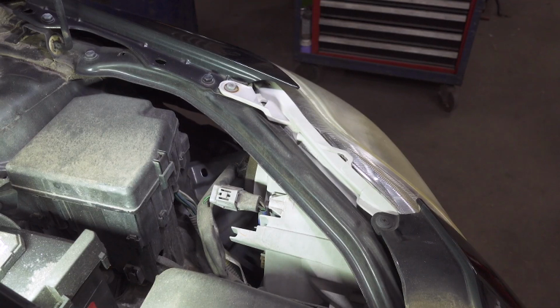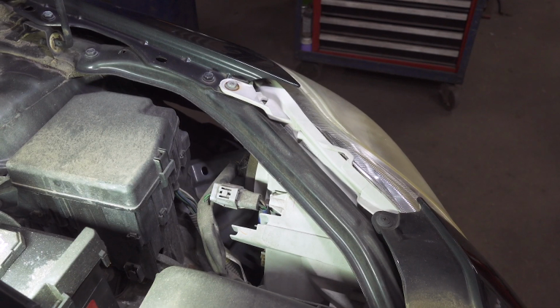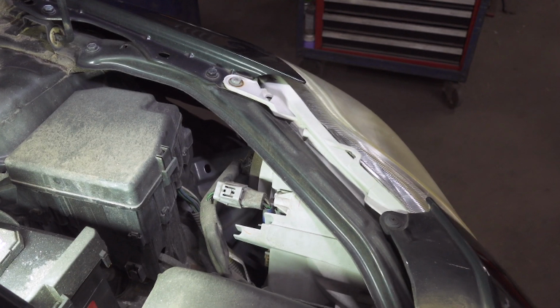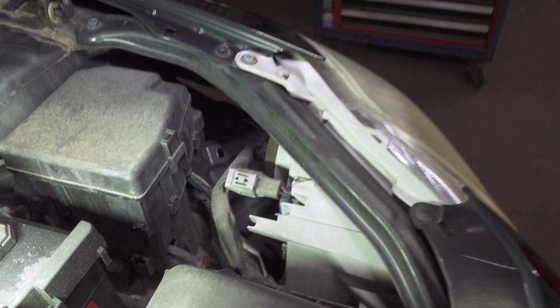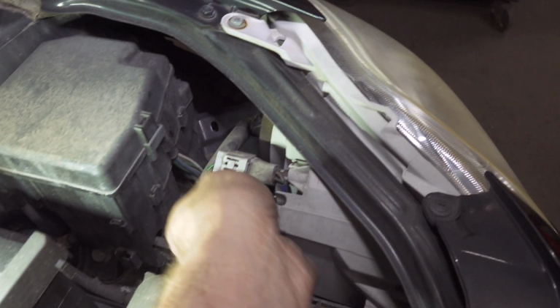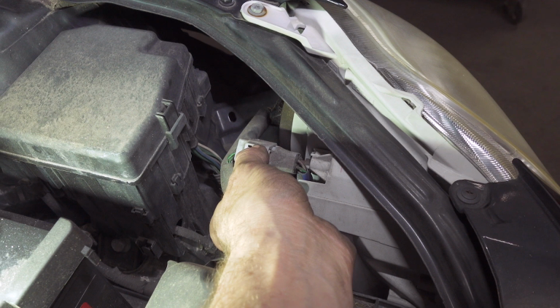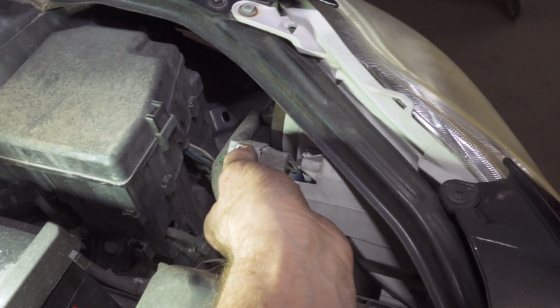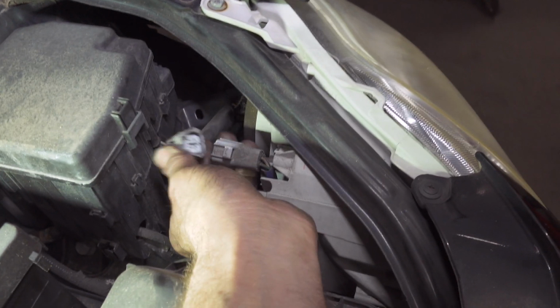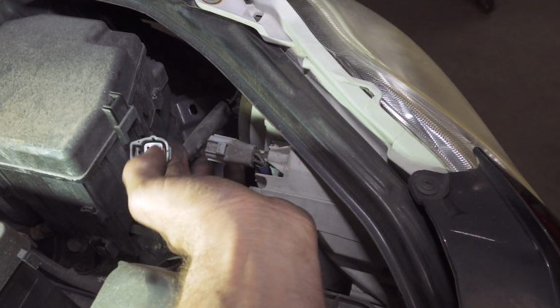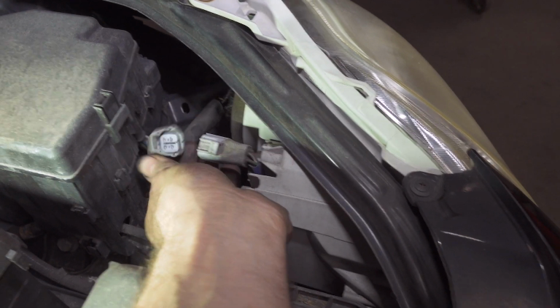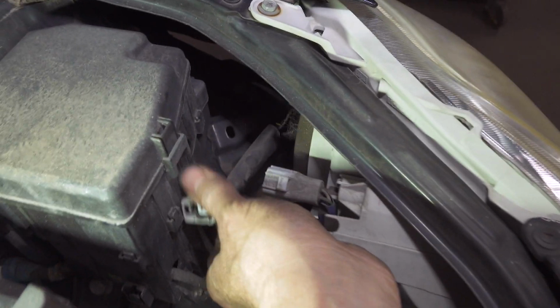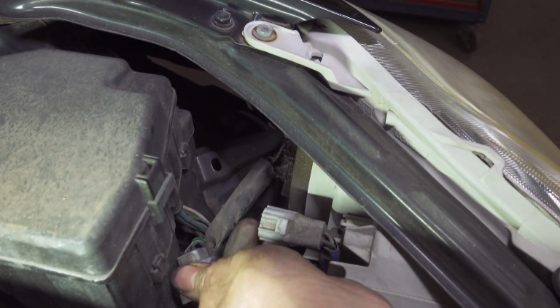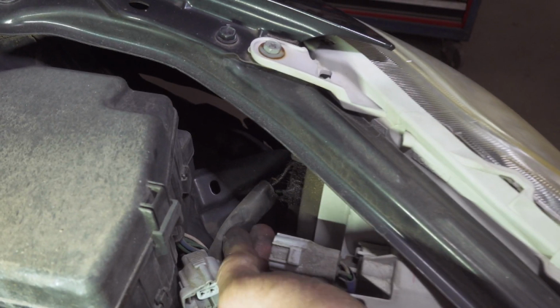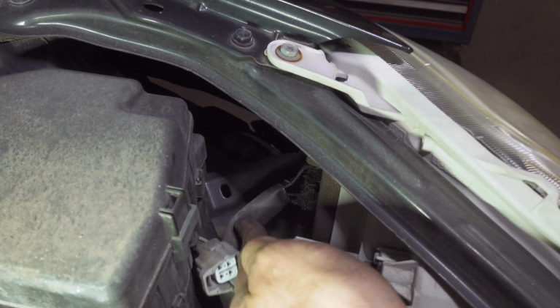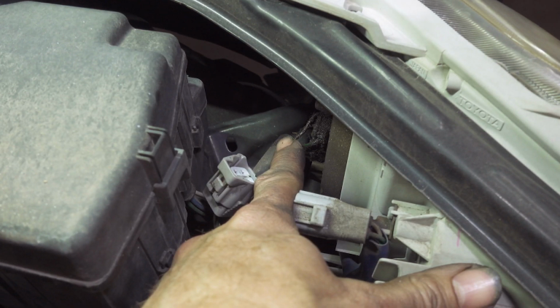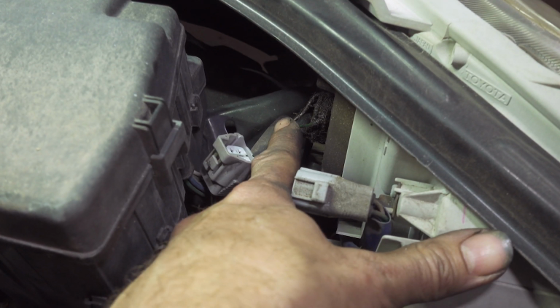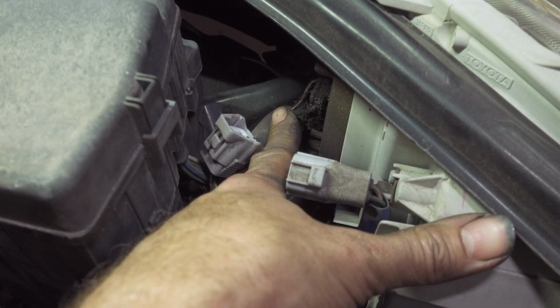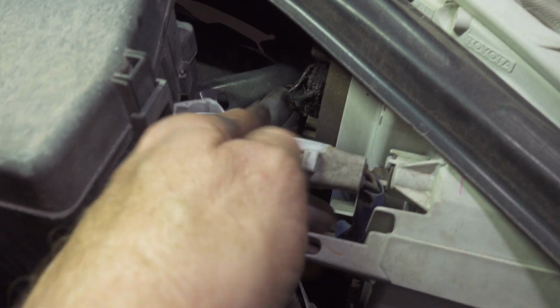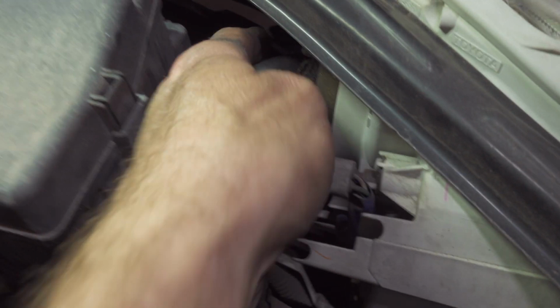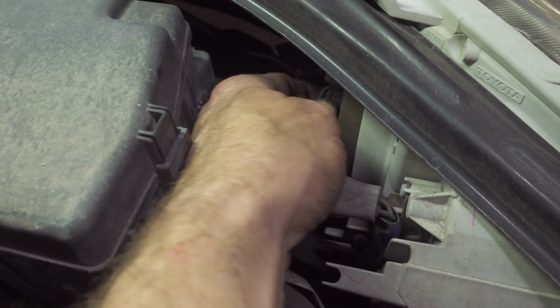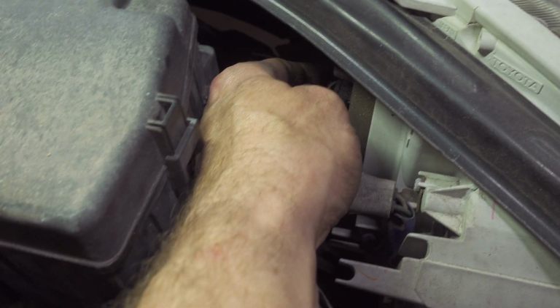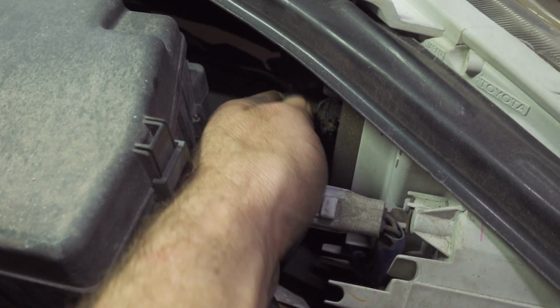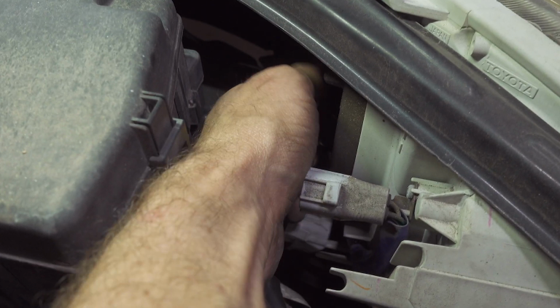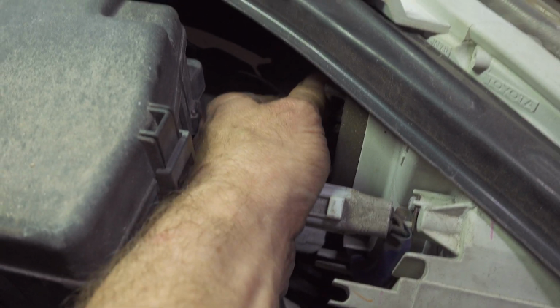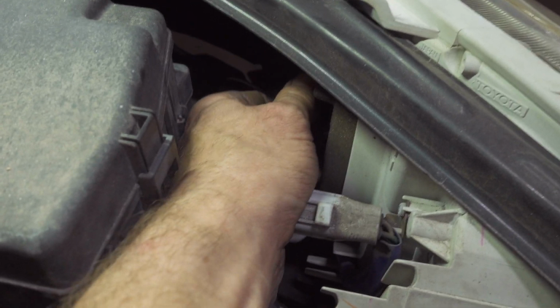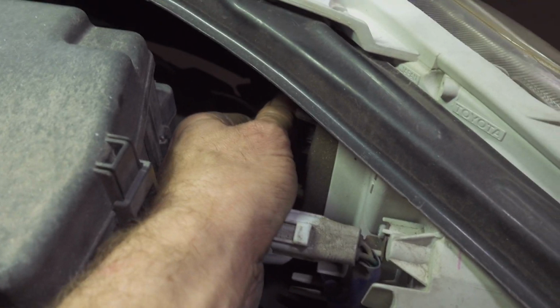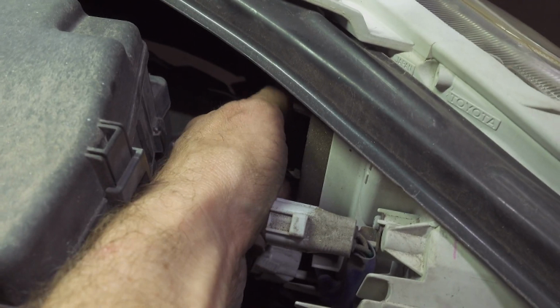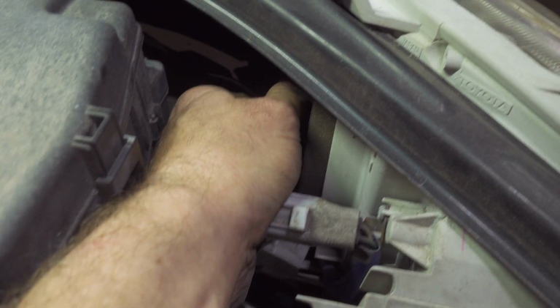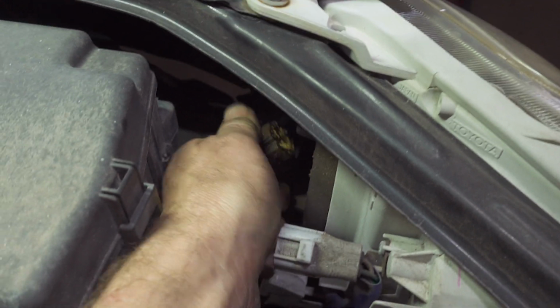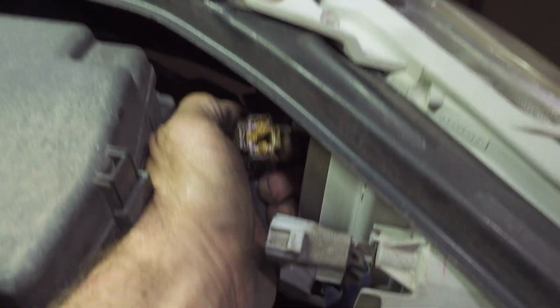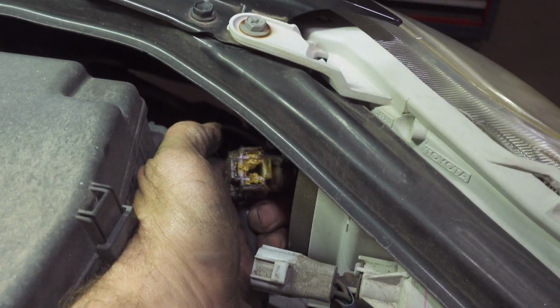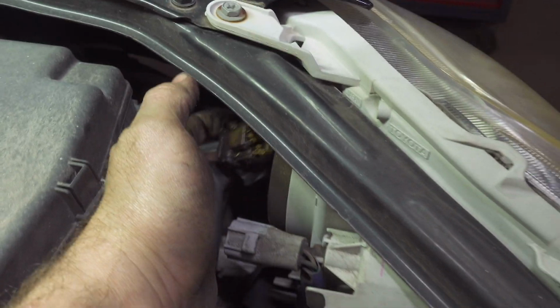What we're going to do is squeeze this and undo it right in there — that's the connector for the bulb. All that does is wiggle and it releases.